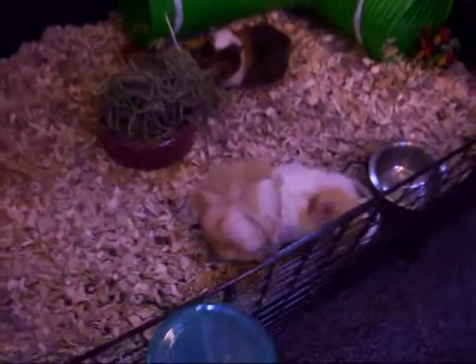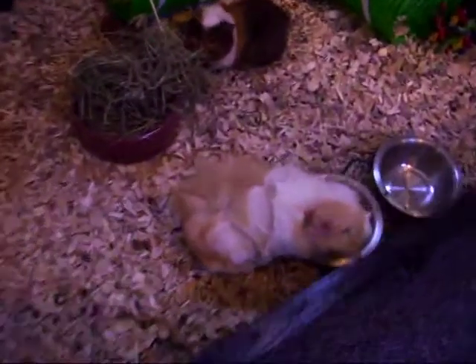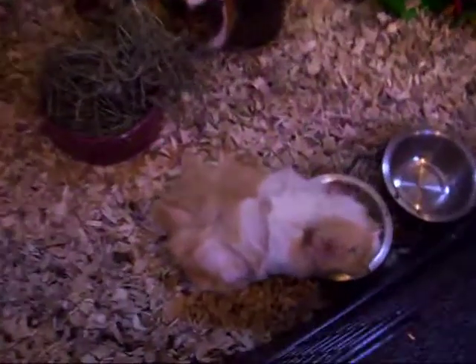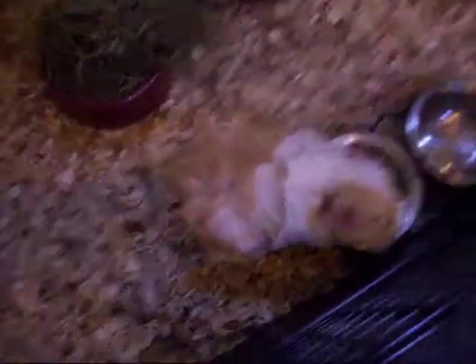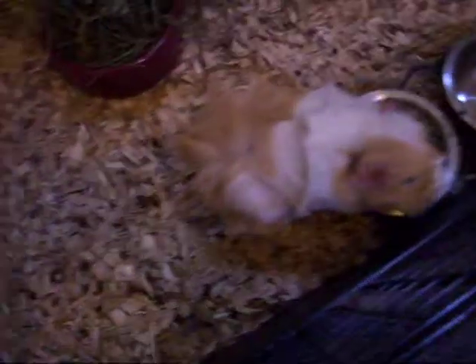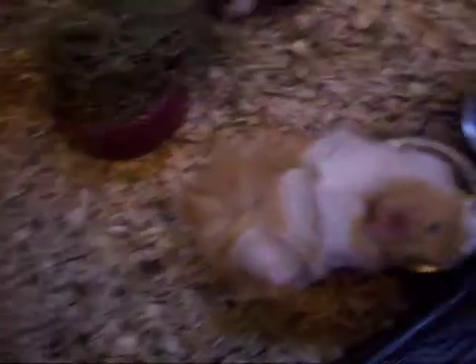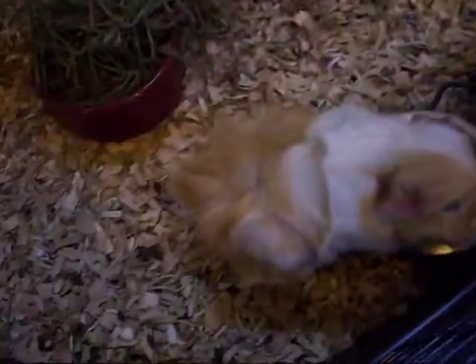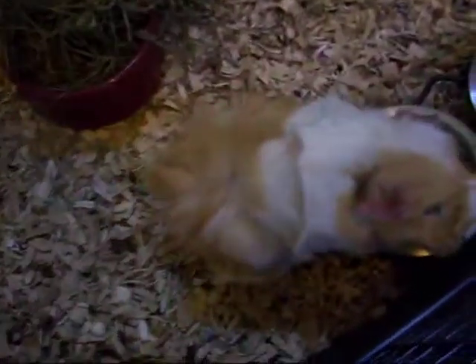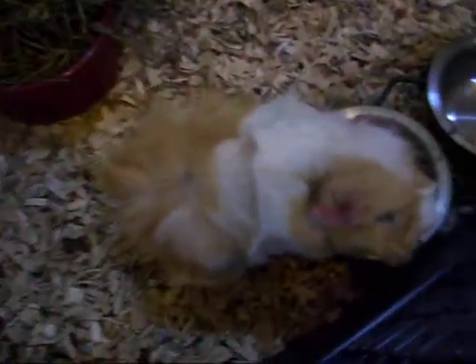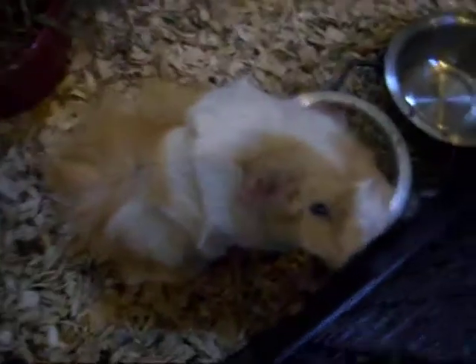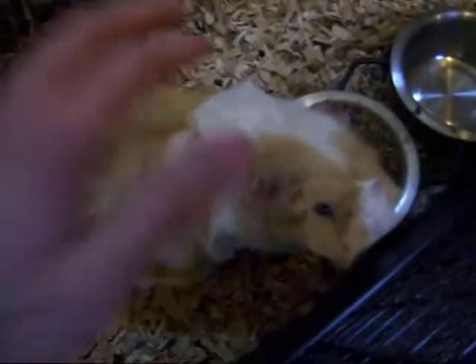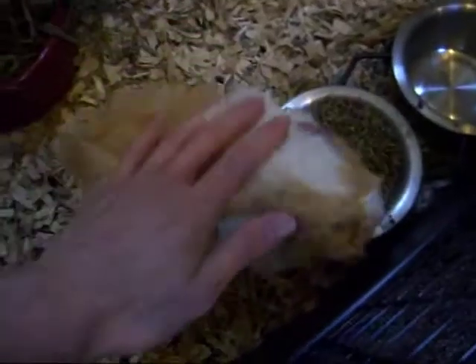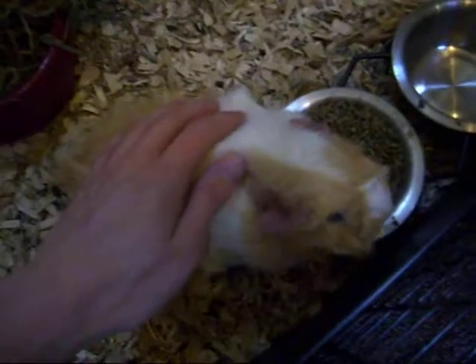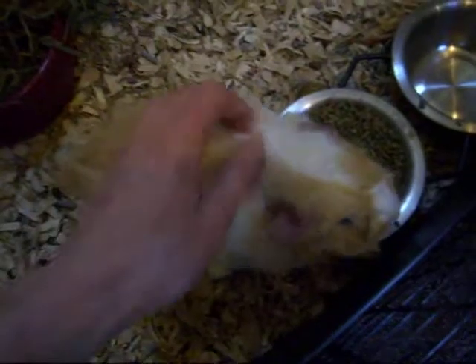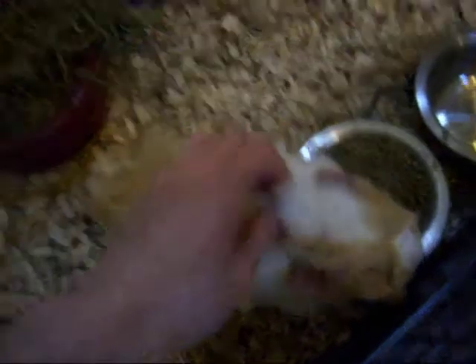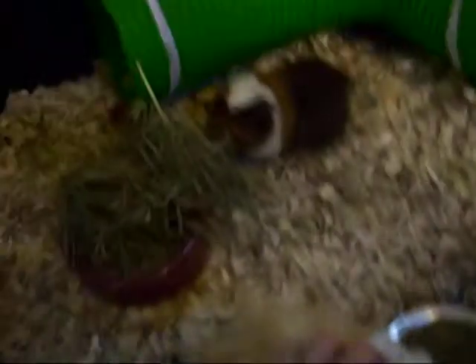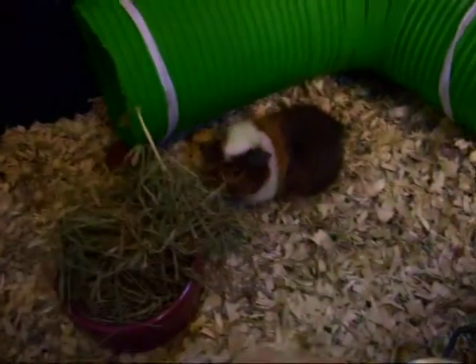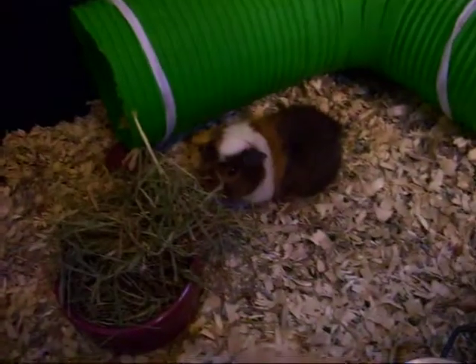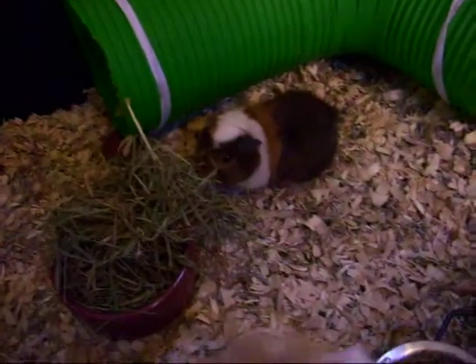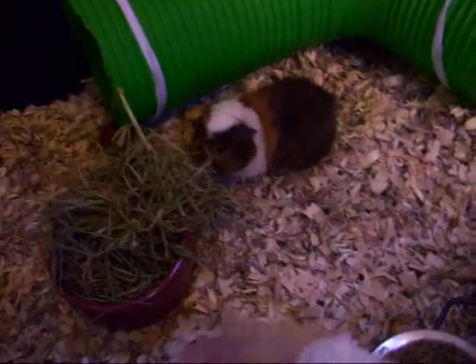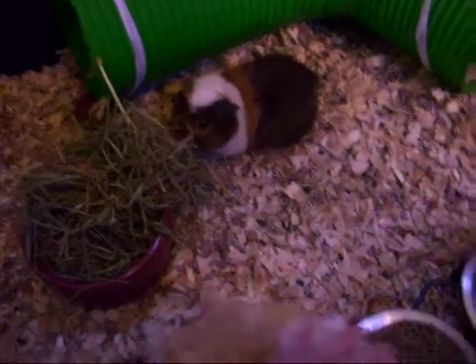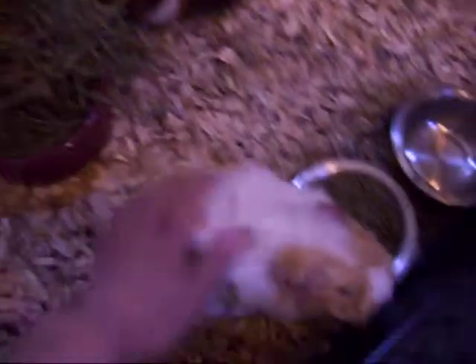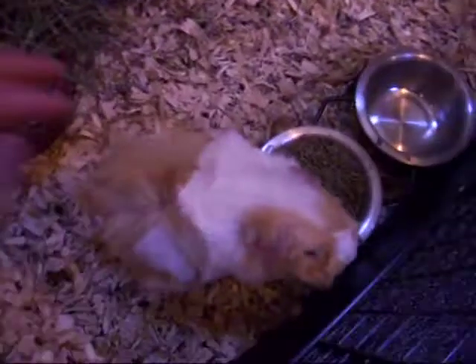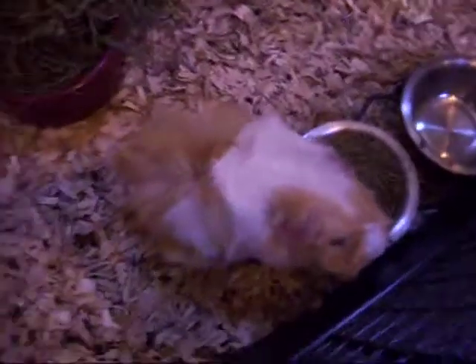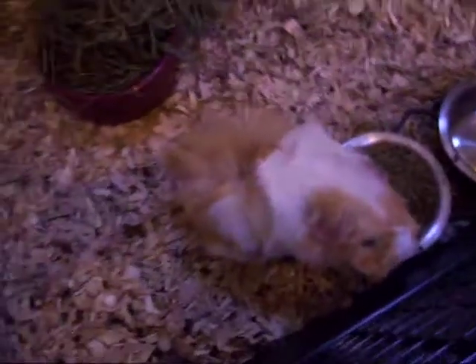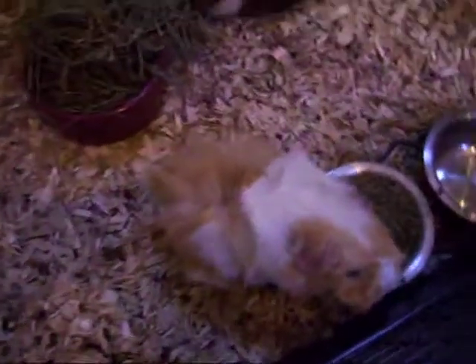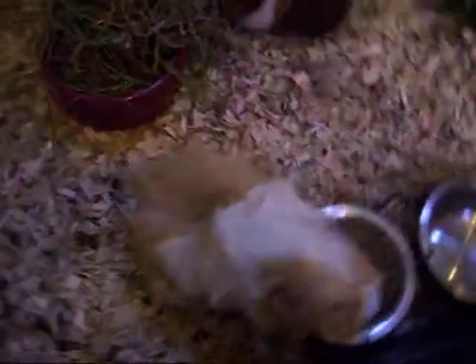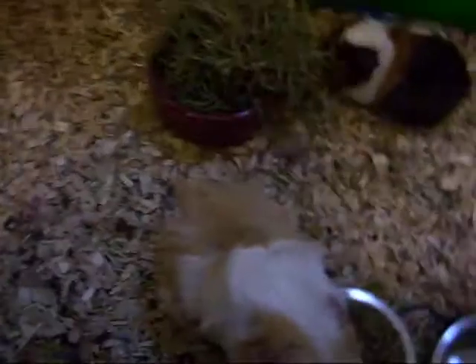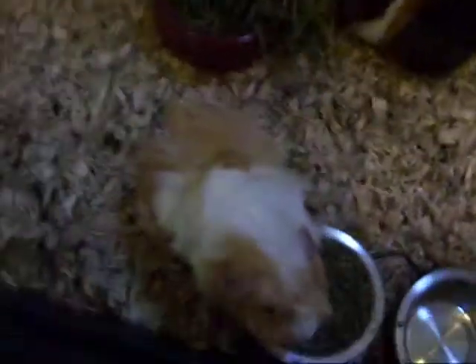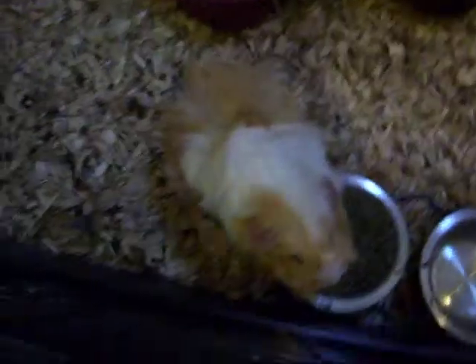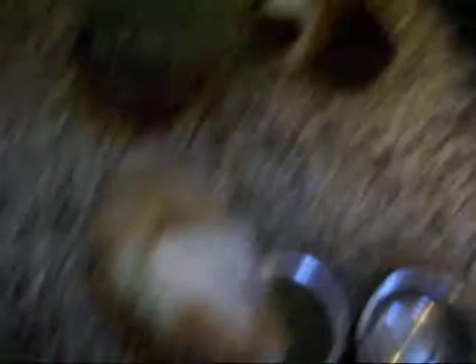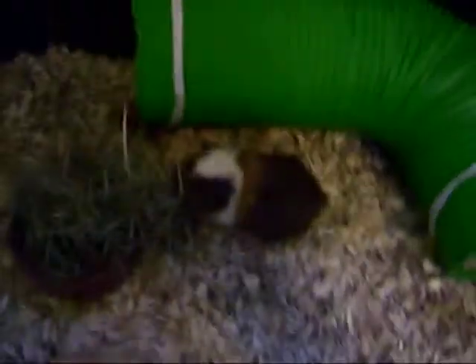This is NeNe. And that's Weewee — she's a little smaller. NeNe is pretty big for a female guinea pig. They're both females.